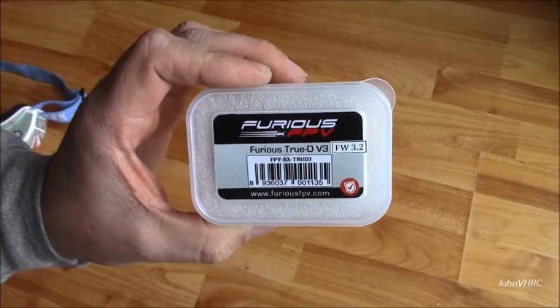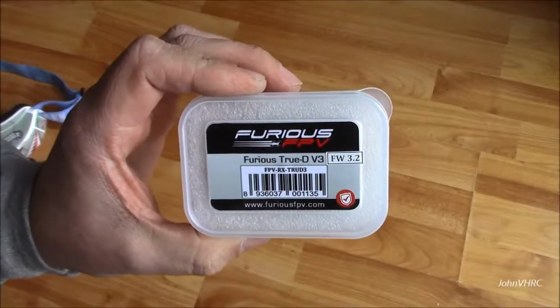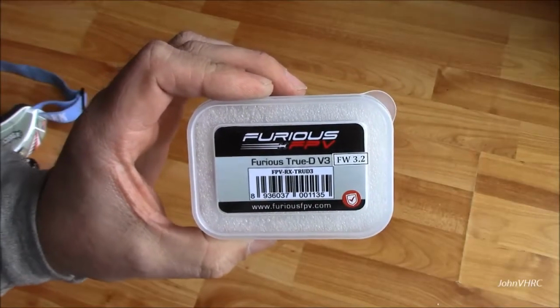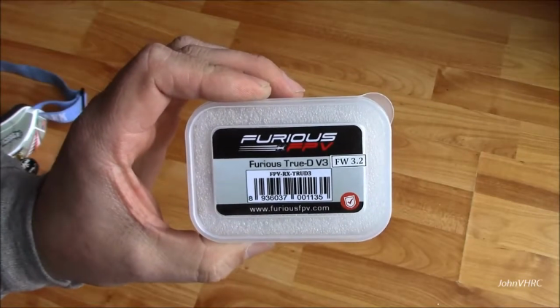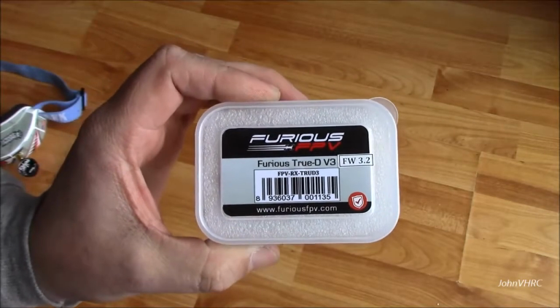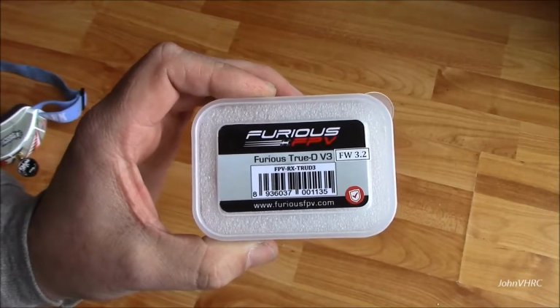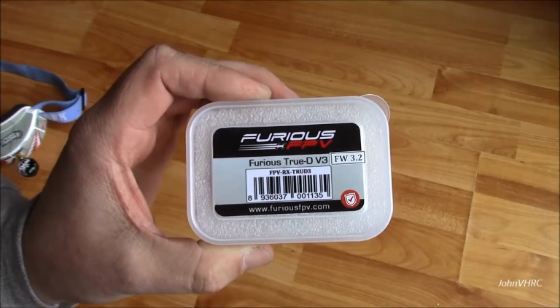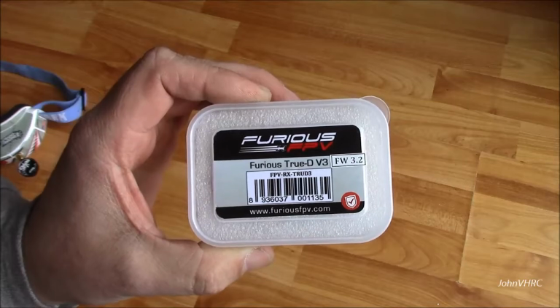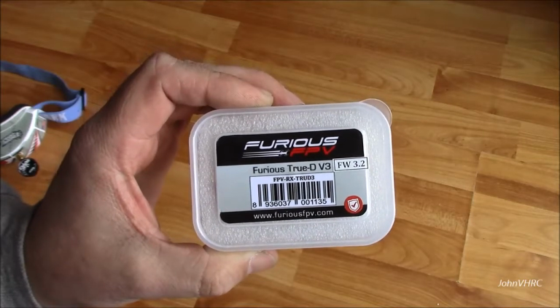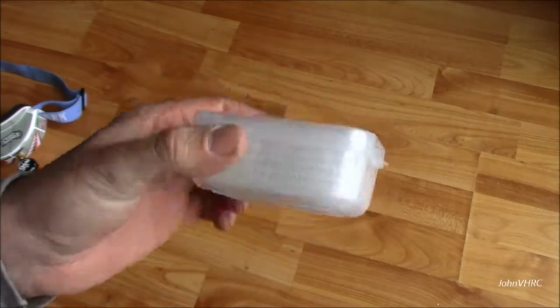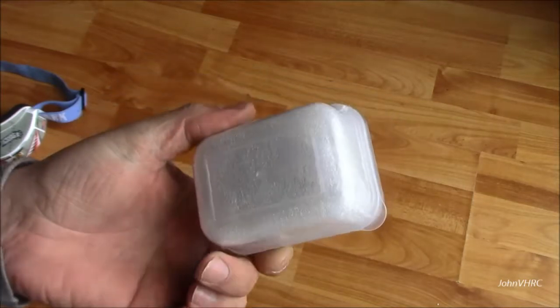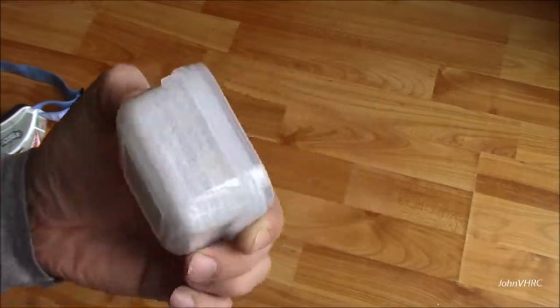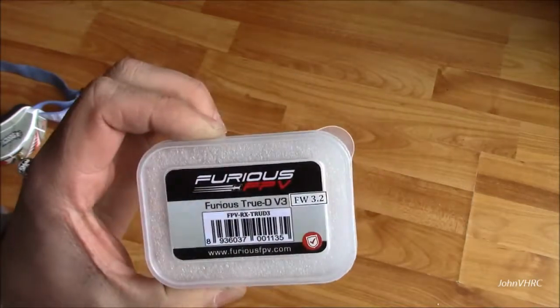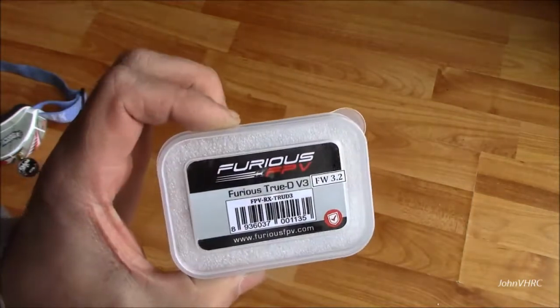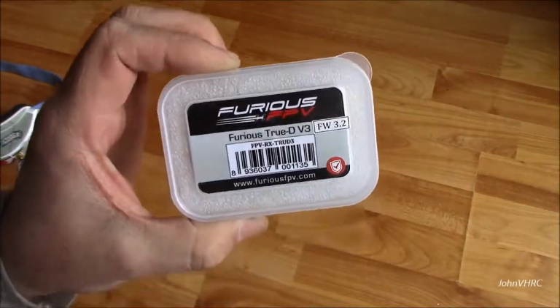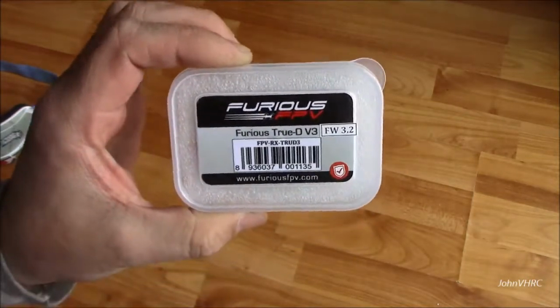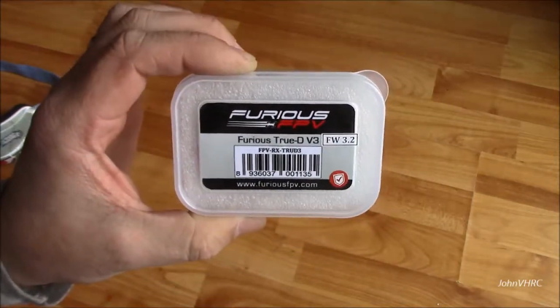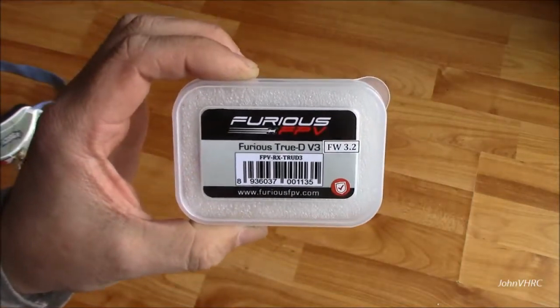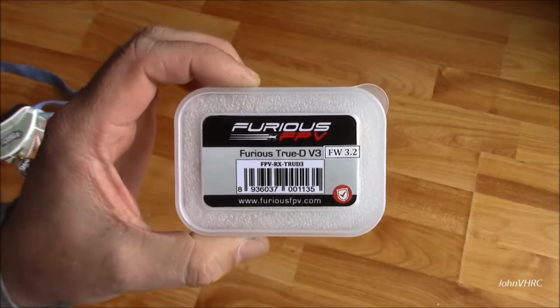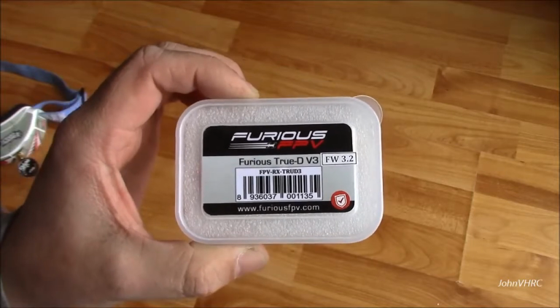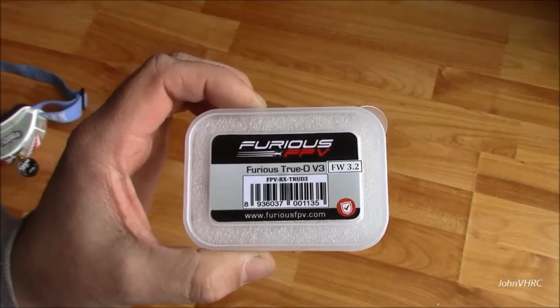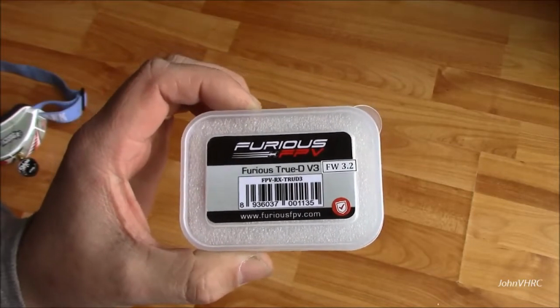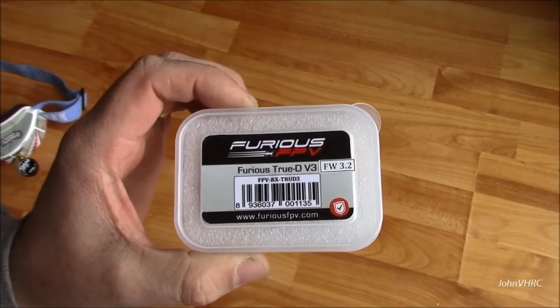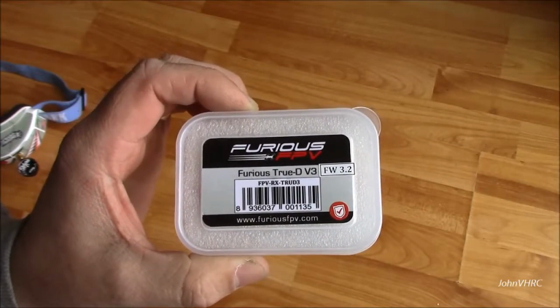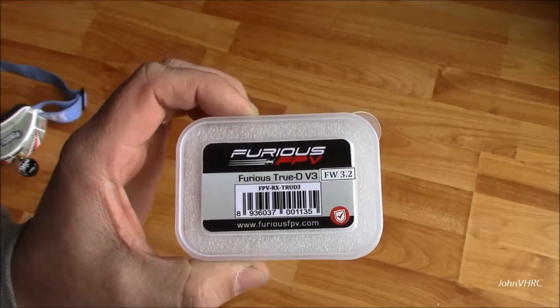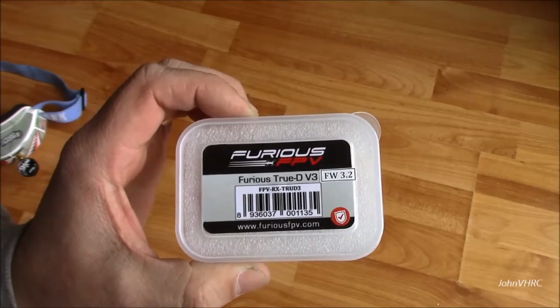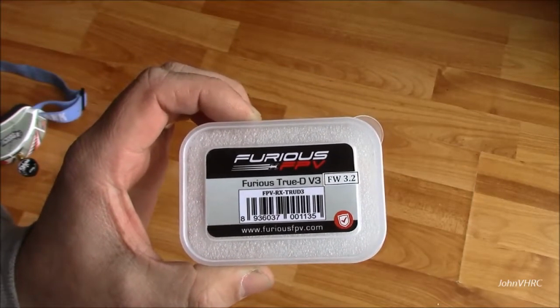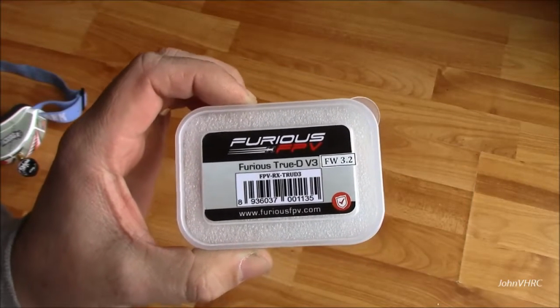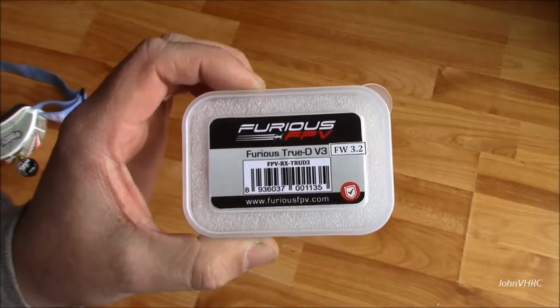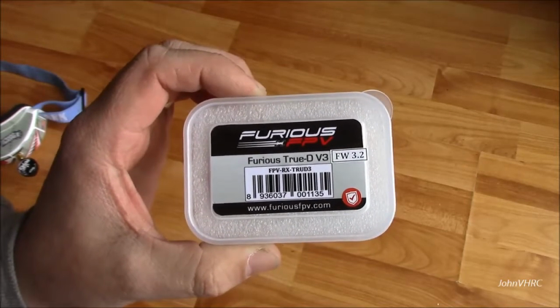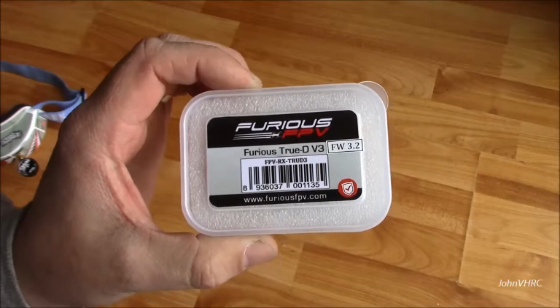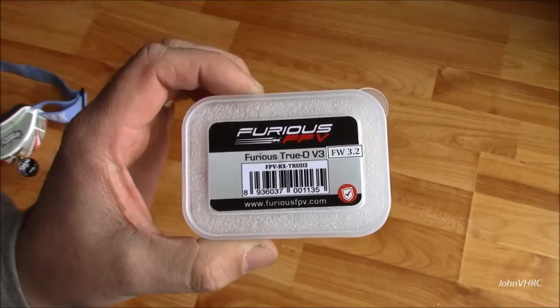Hey everybody, welcome back. If you're into FPV you probably know what this is. This is my first diversity receiver. I've got a couple buddies running diversity and the difference between non-diversity is pretty amazing.